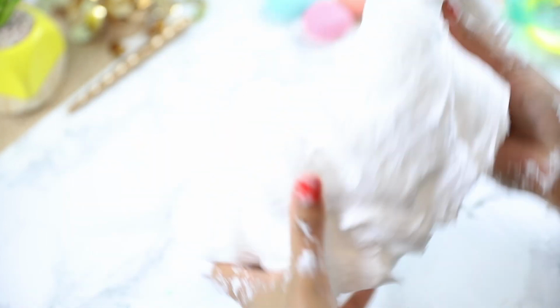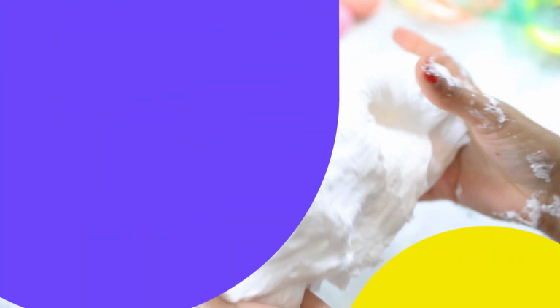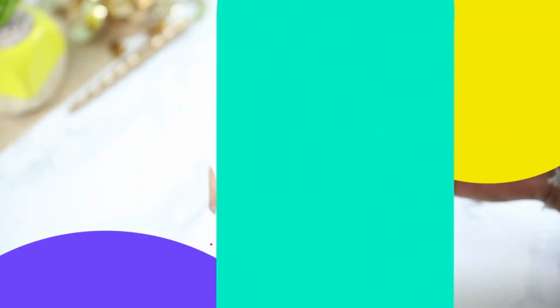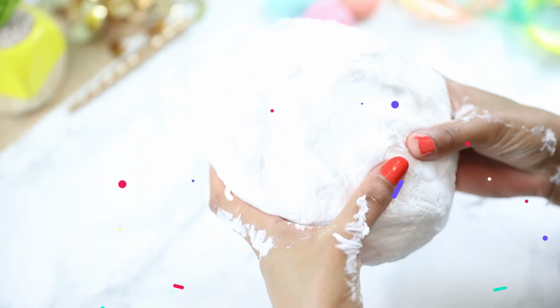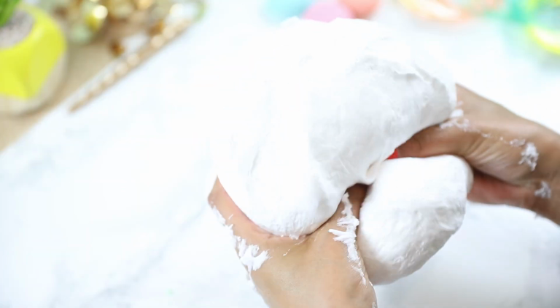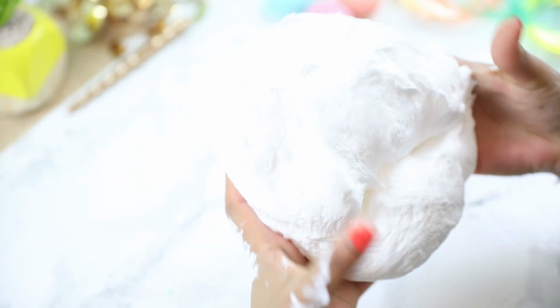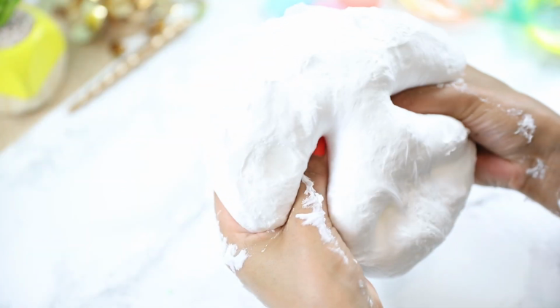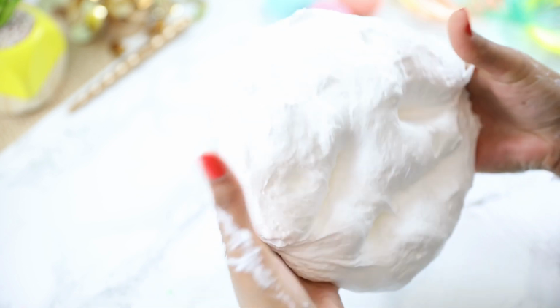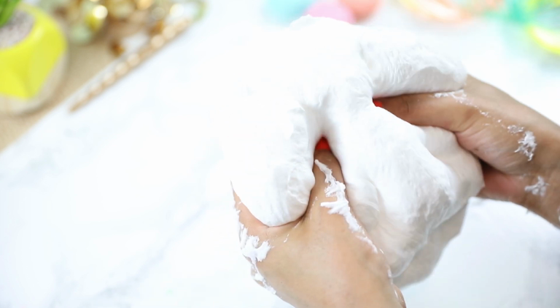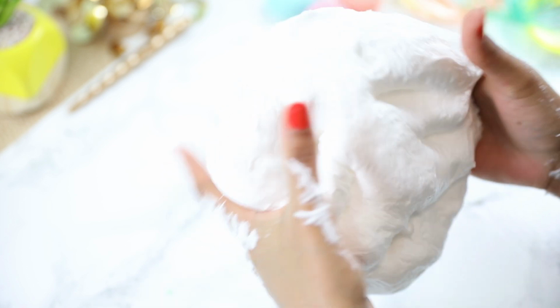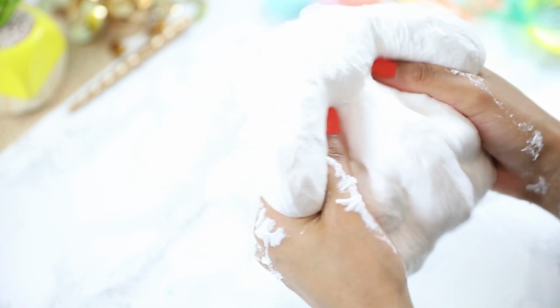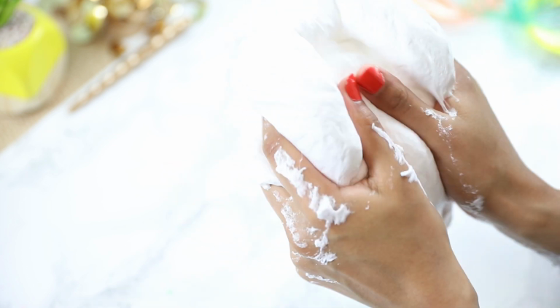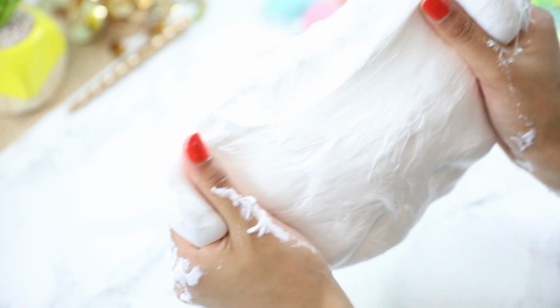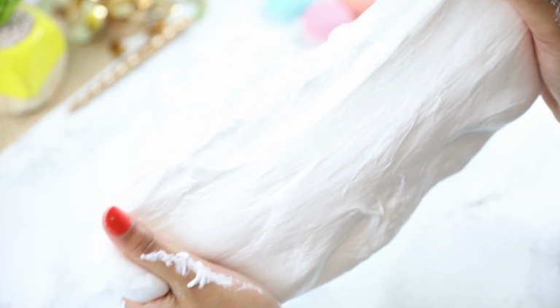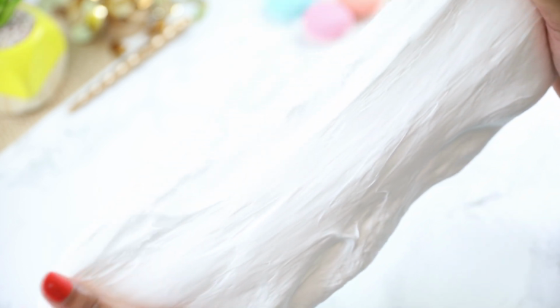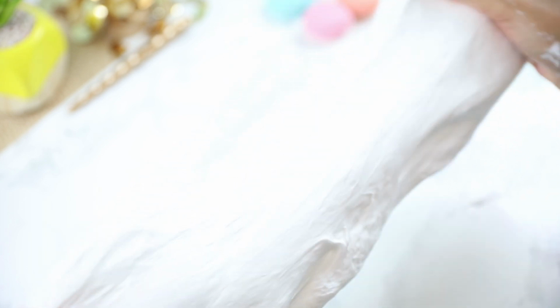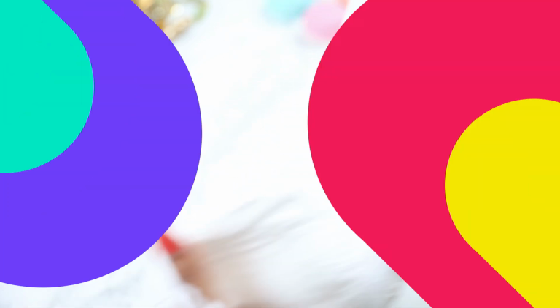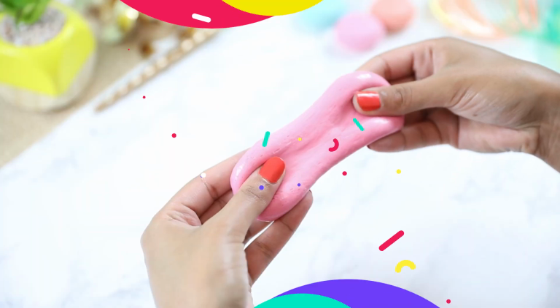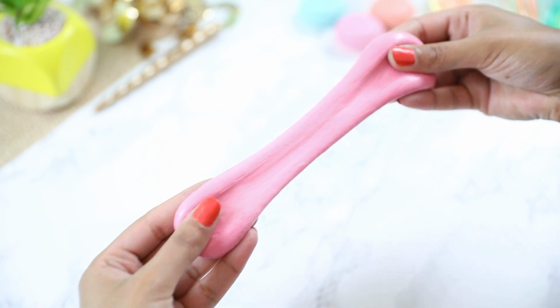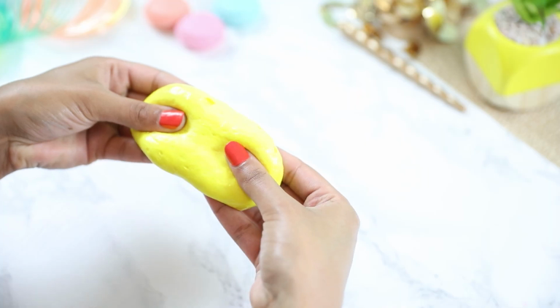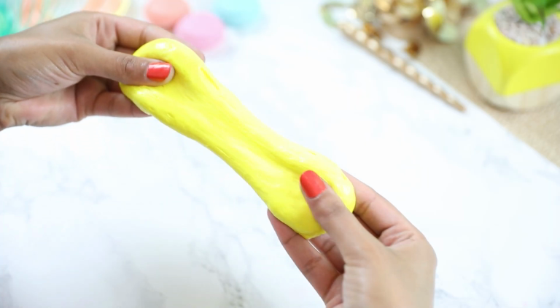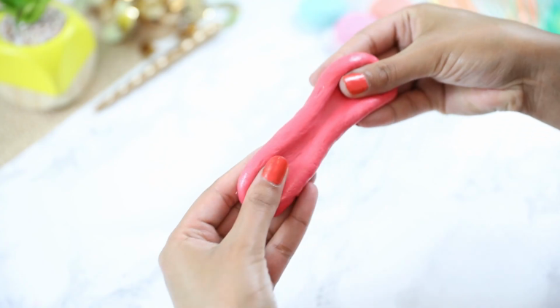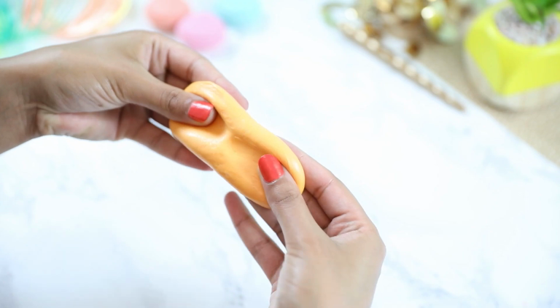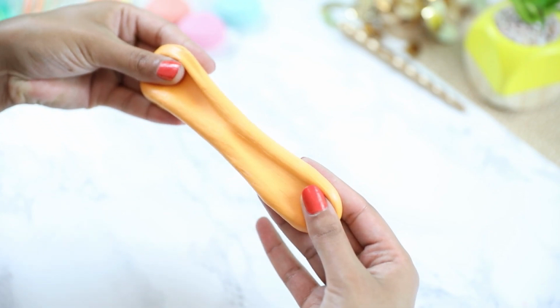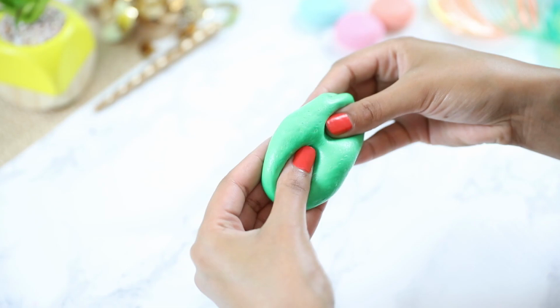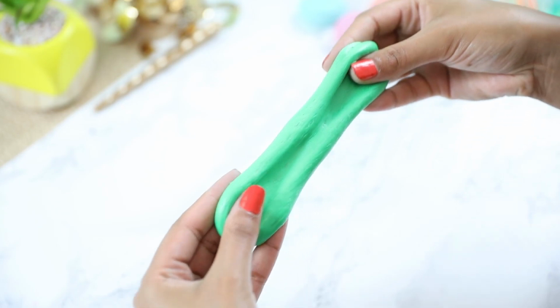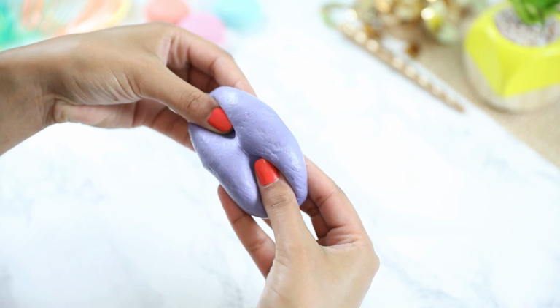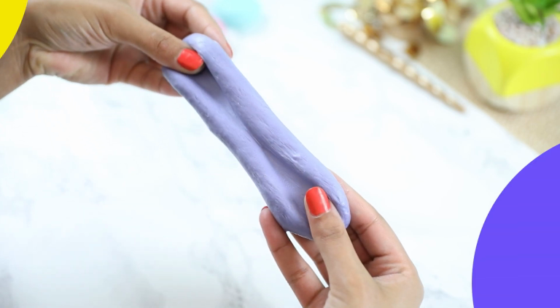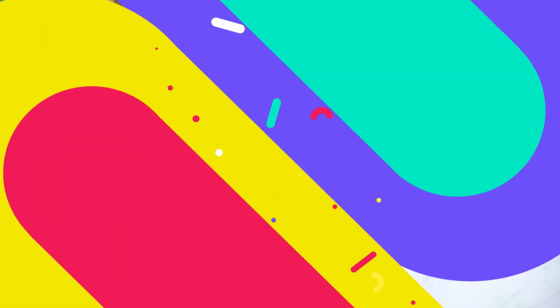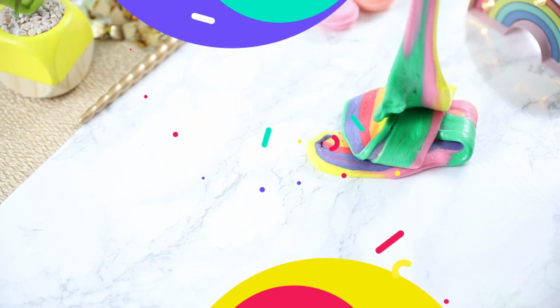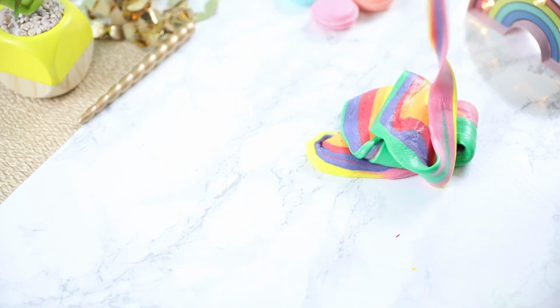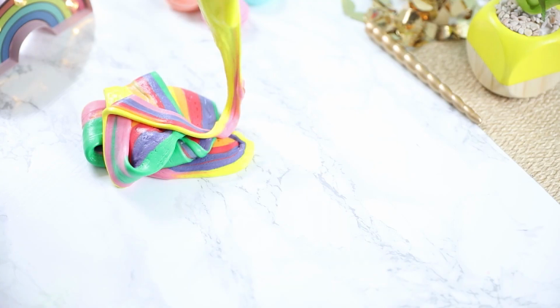After a few minutes of kneading you end up with the fluffiest, softest, stretchiest, most amazing slime. You can end it right here, but I love me some color — so I decided to divide the slime and give them a bunch of colors and it ended up looking so pretty.